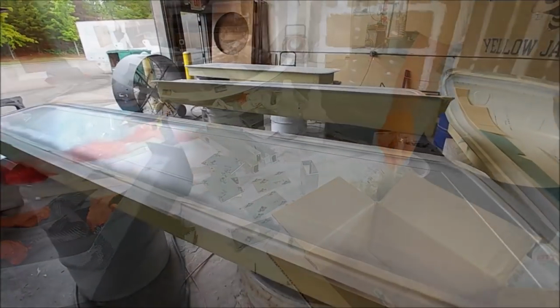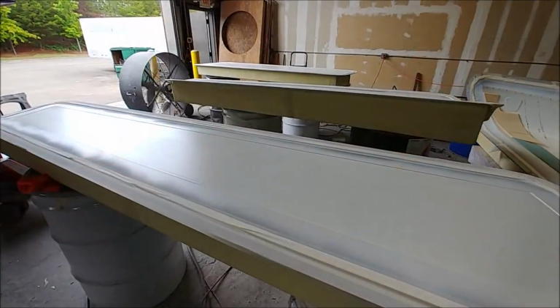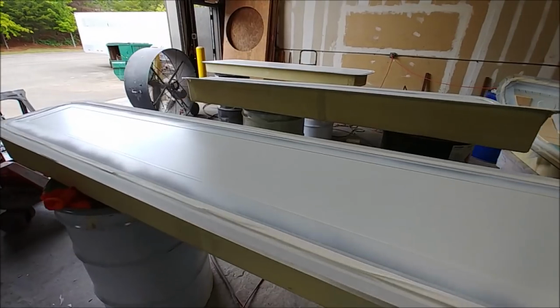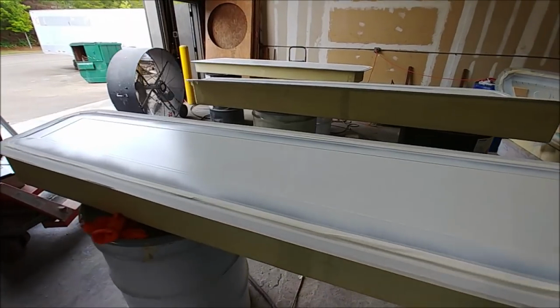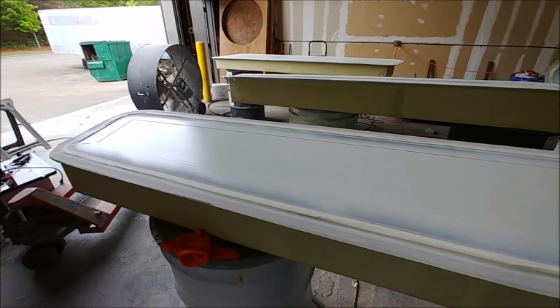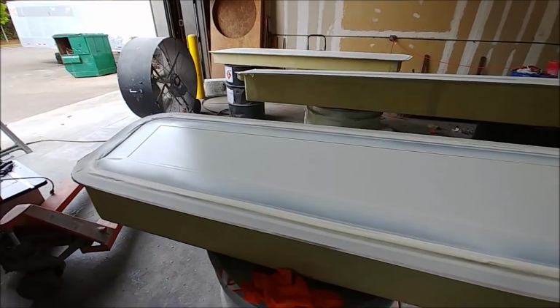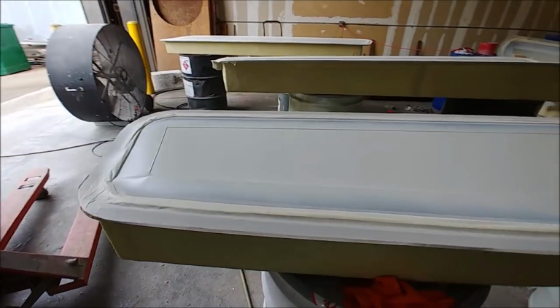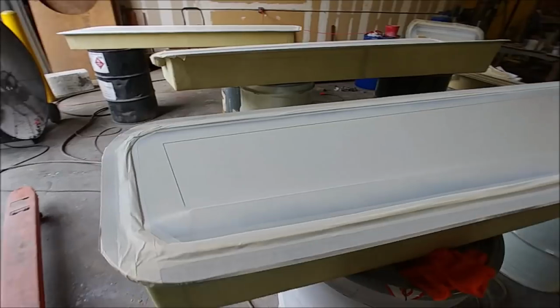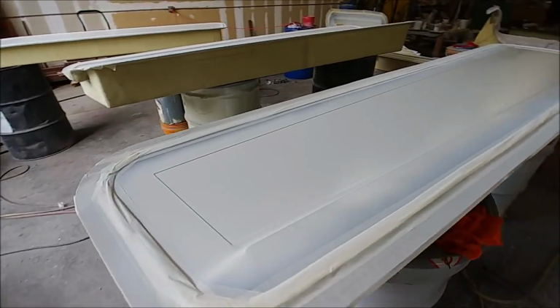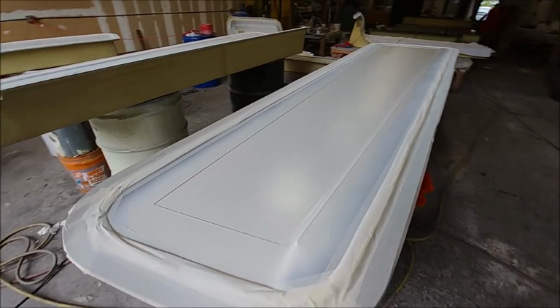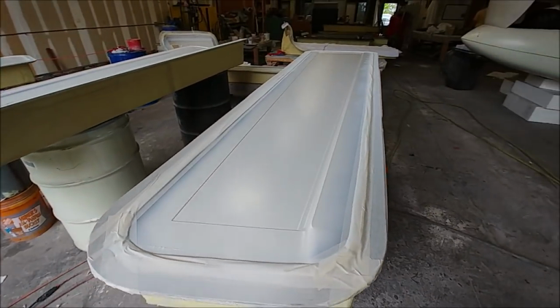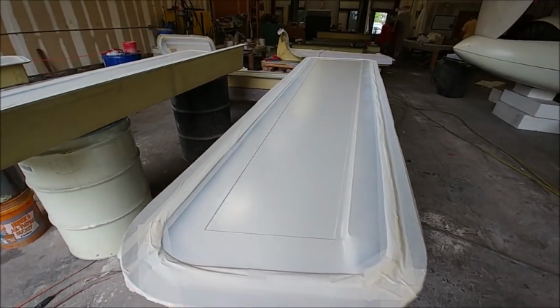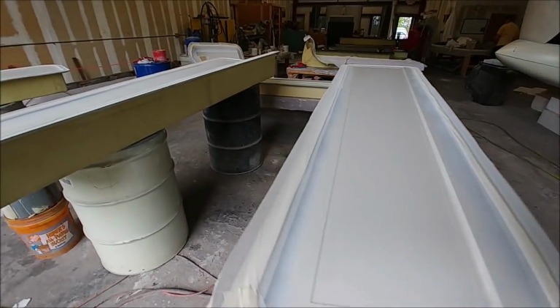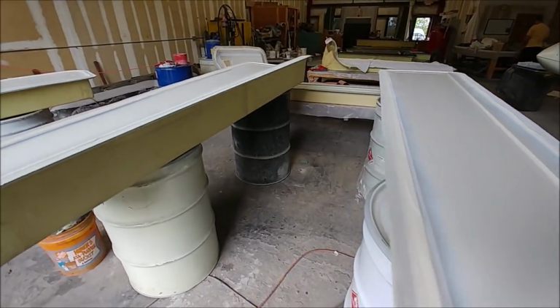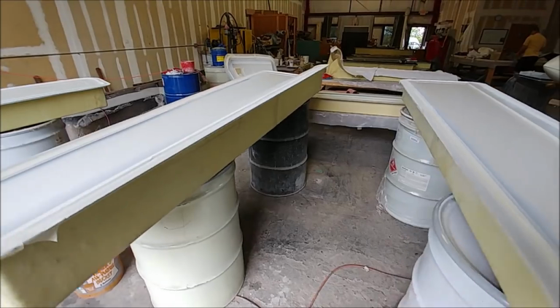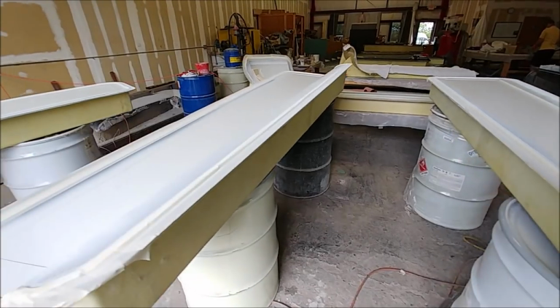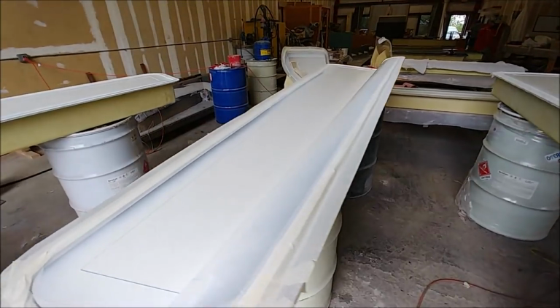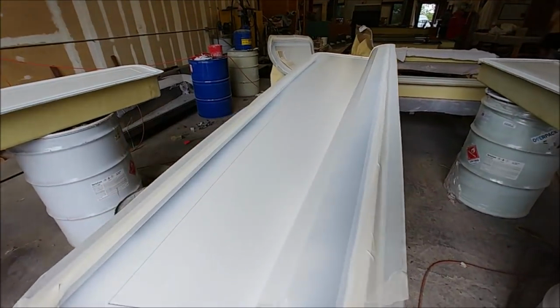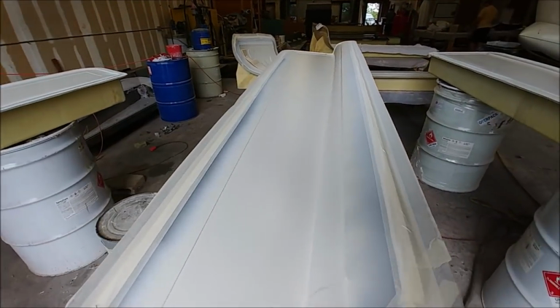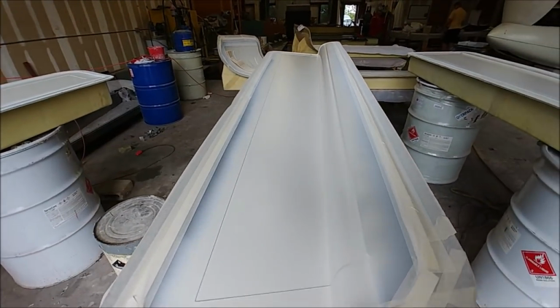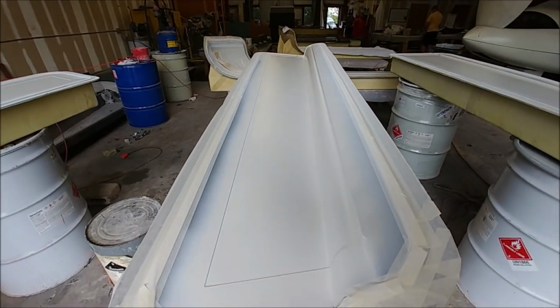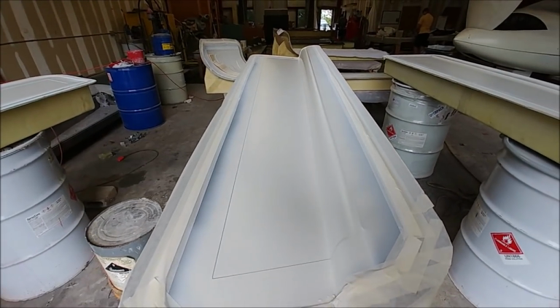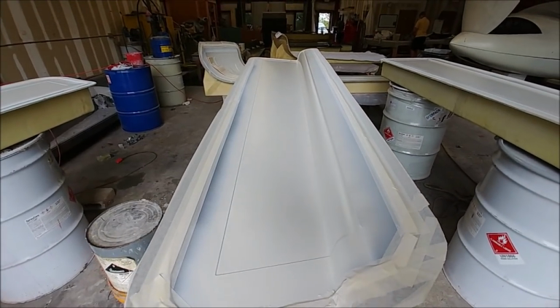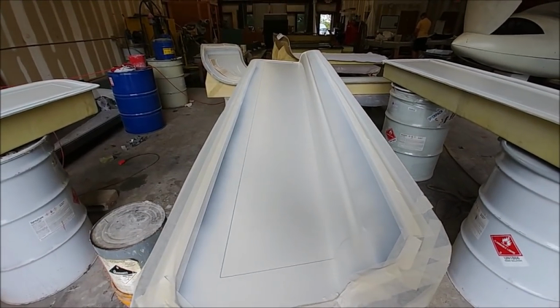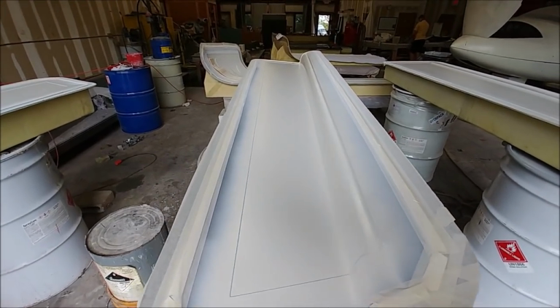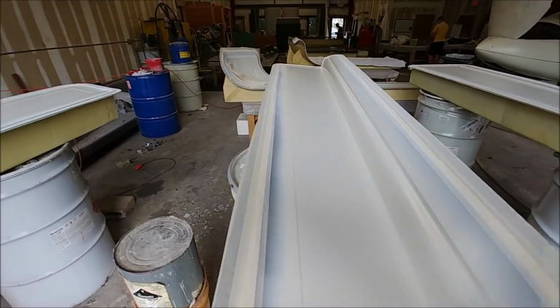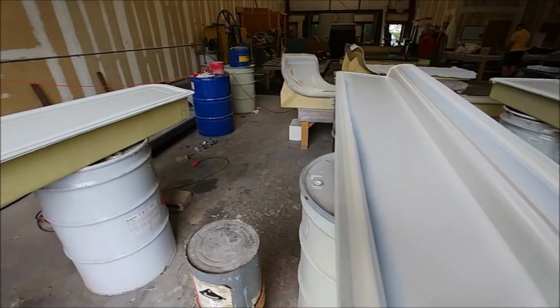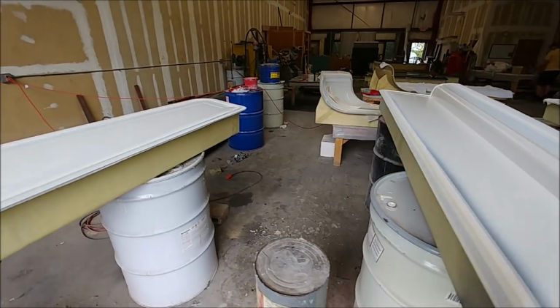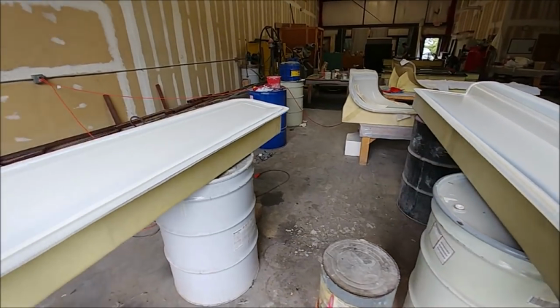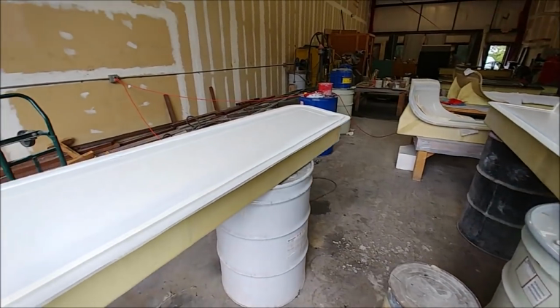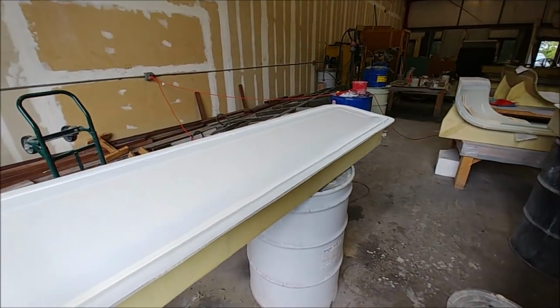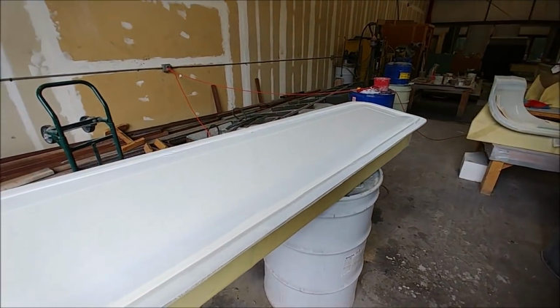Meanwhile Jeff's been busy prepping some more of the molds for laying up, so he sprayed the white primer on the molds for the aileron. That's the second aileron upper and both of the aileron lower skins.